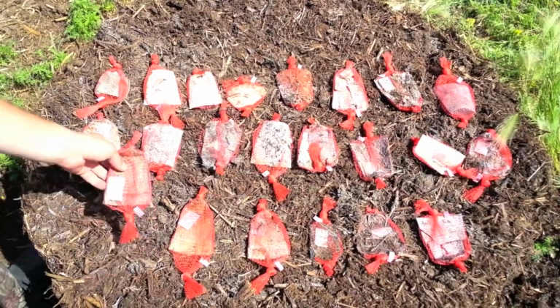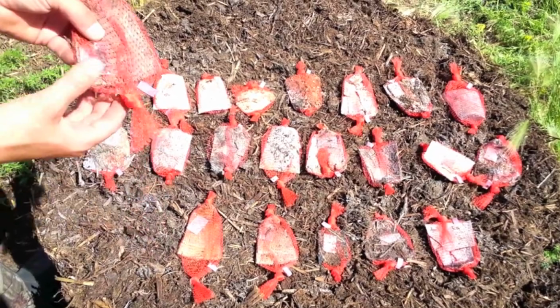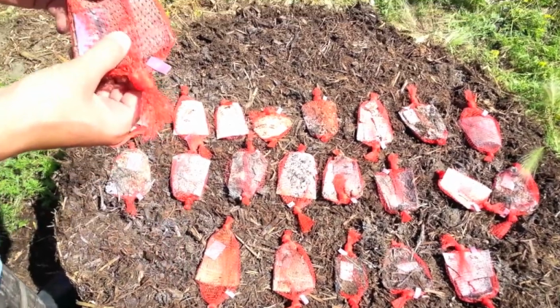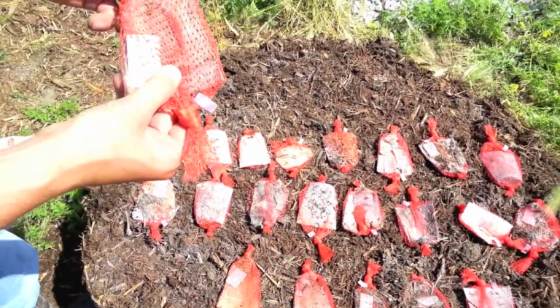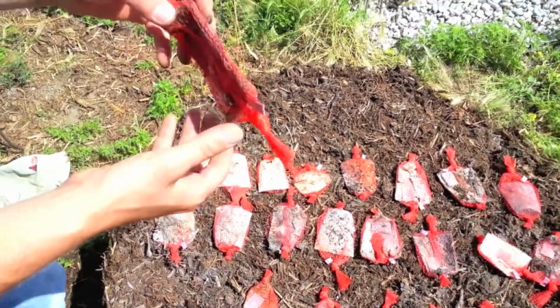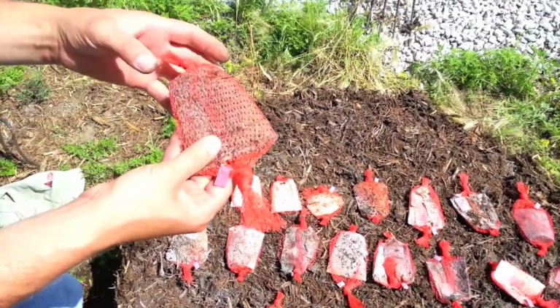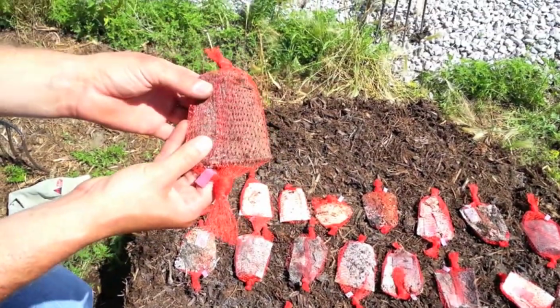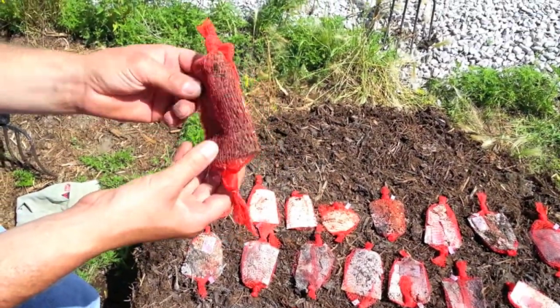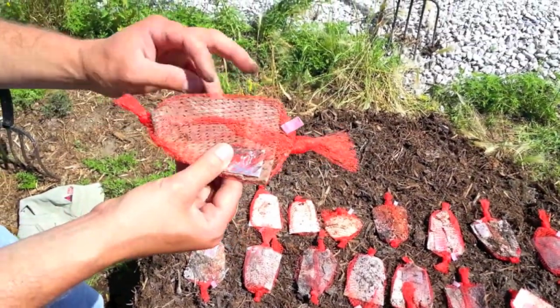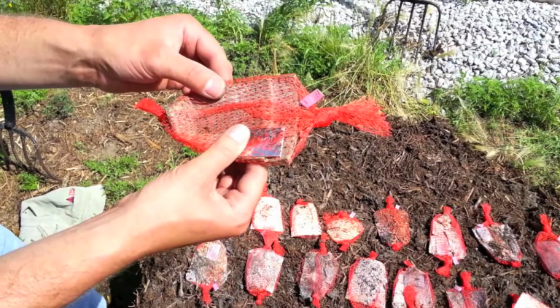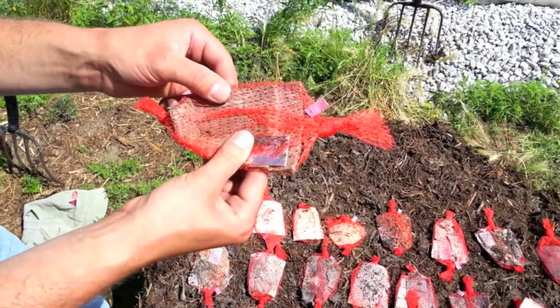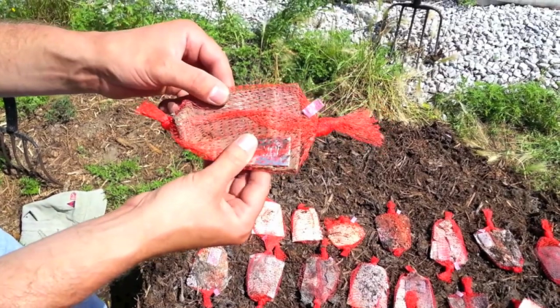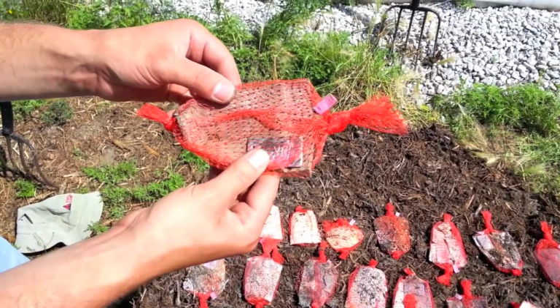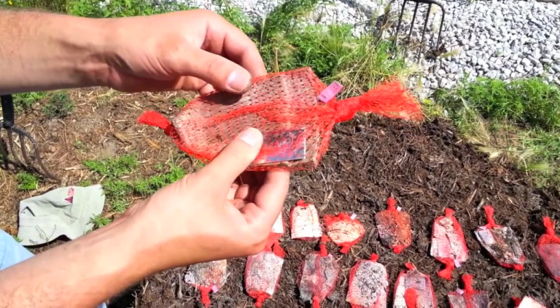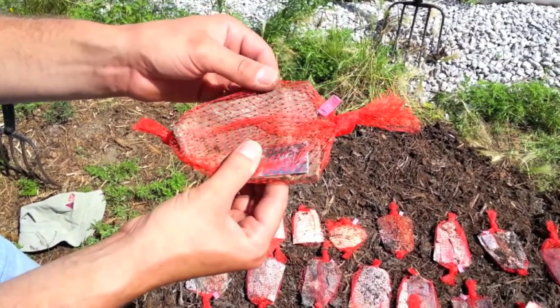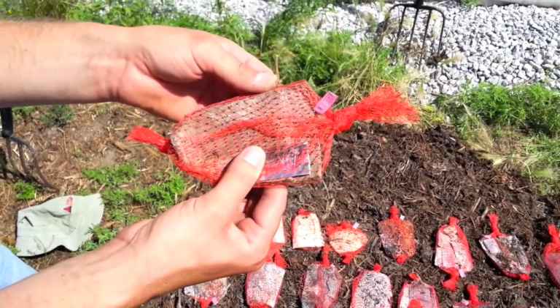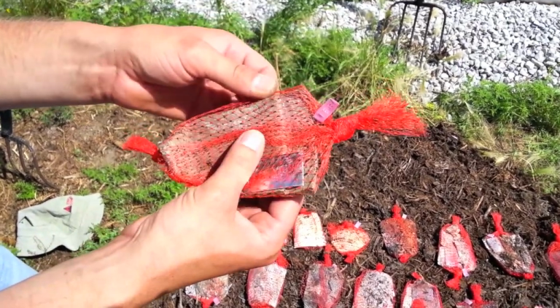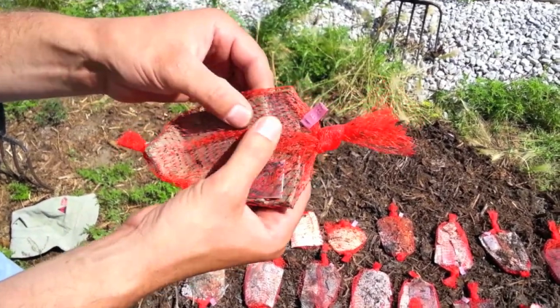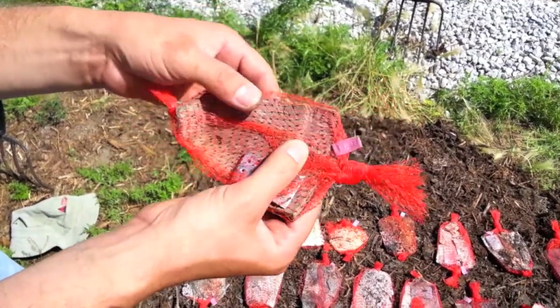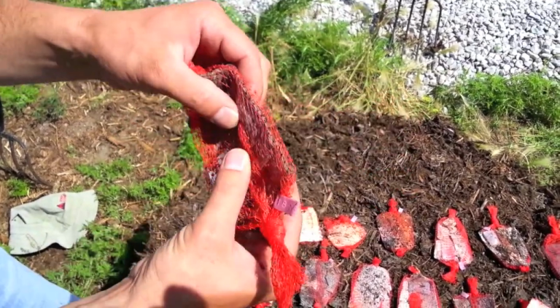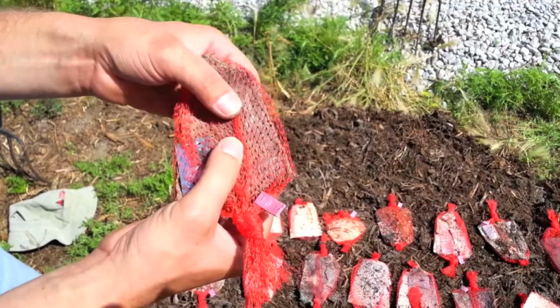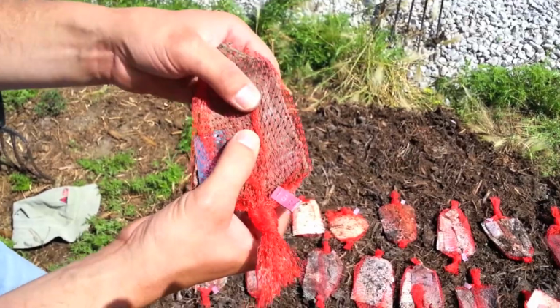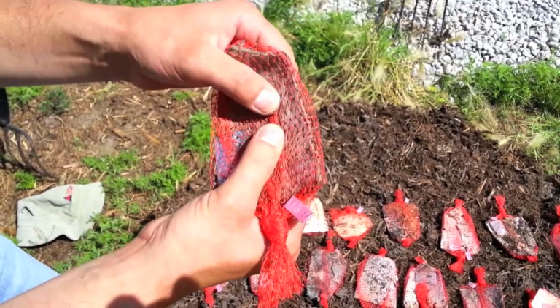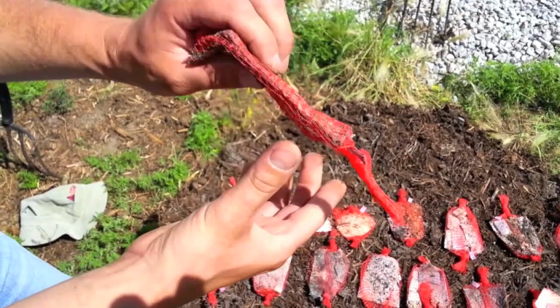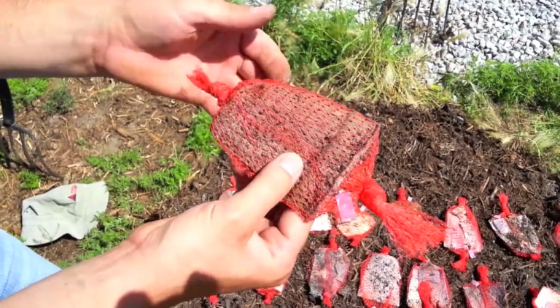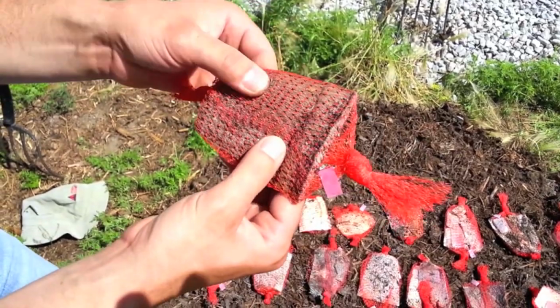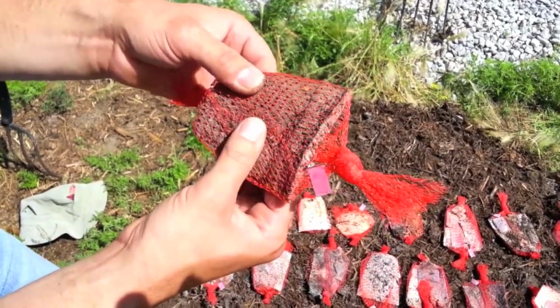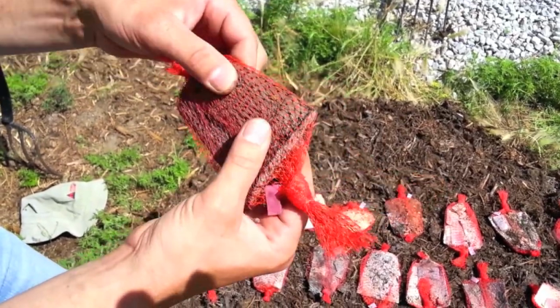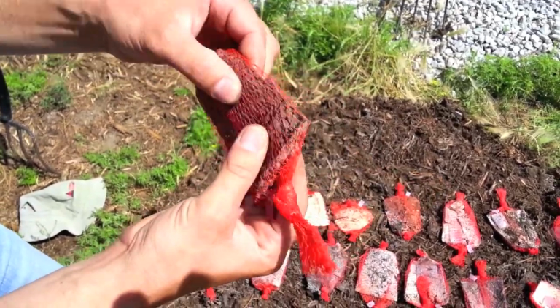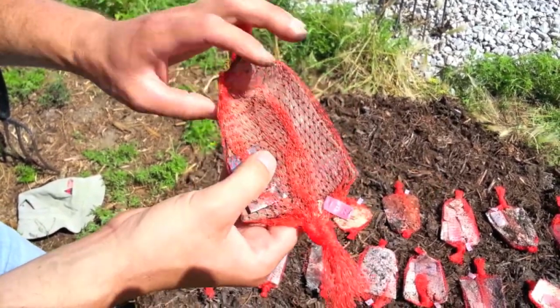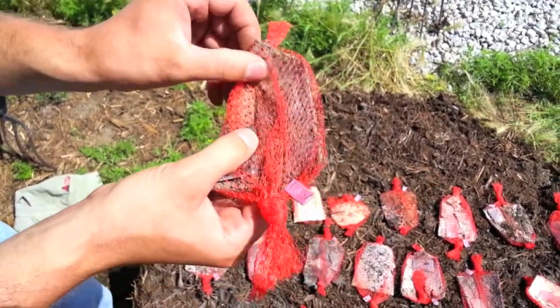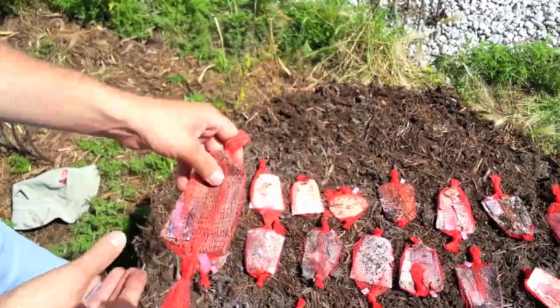Another interesting thing we noted was the paper fiber containers. This one is uncoated — it's not quite as degraded as we were thinking it was going to be. You can see microbial growth on it but overall it's still quite intact, so that's something to note.